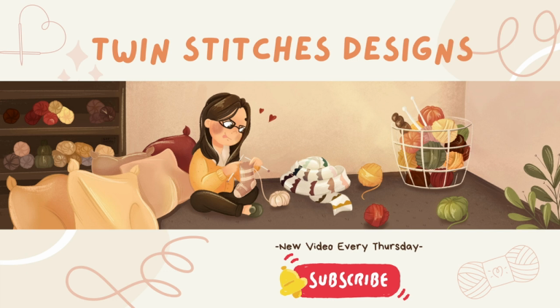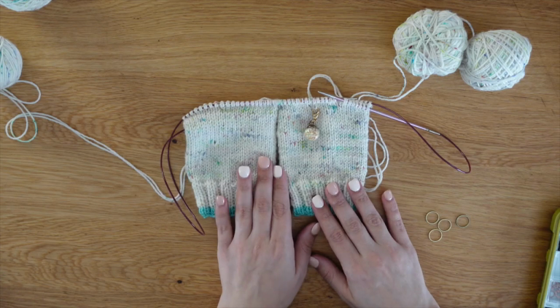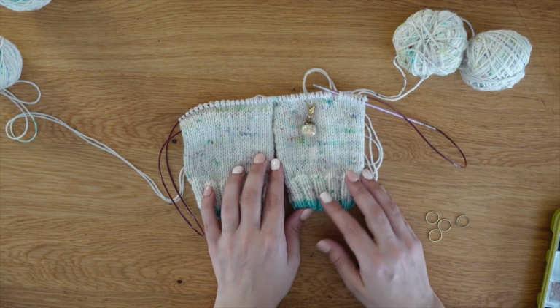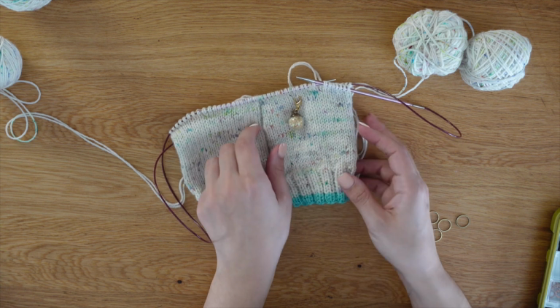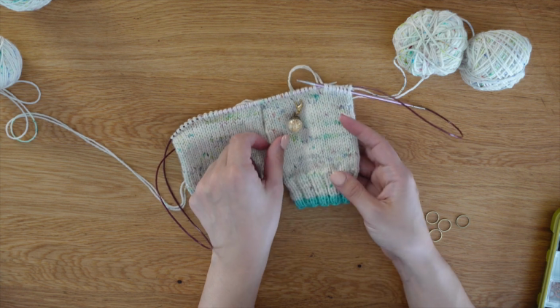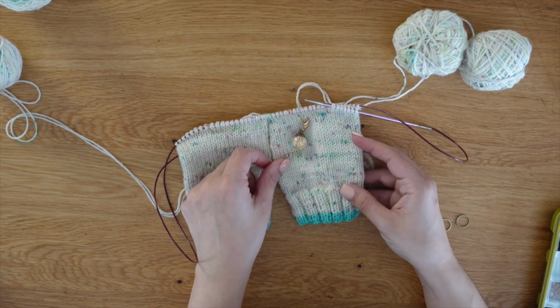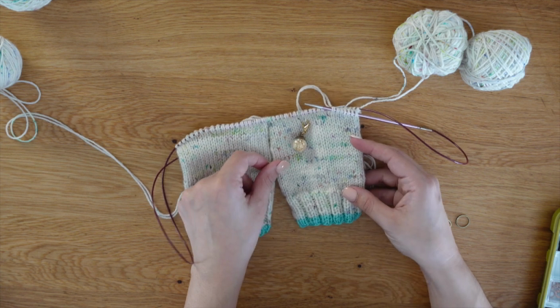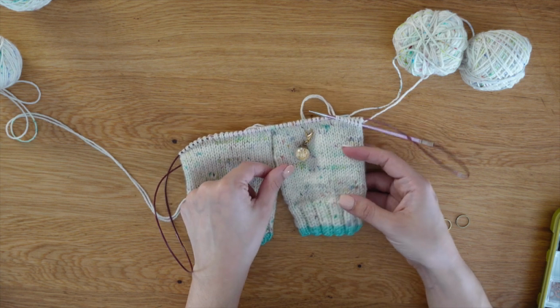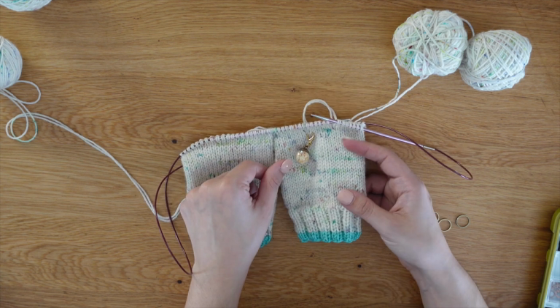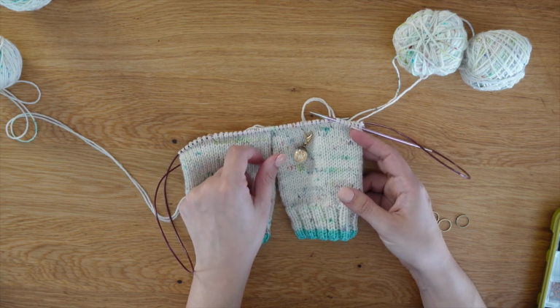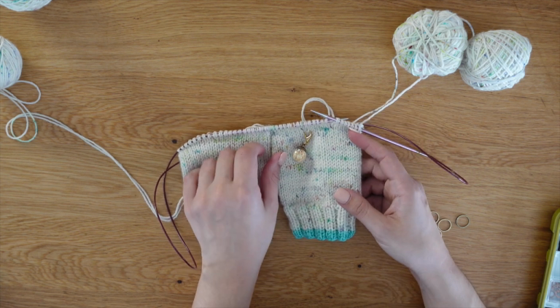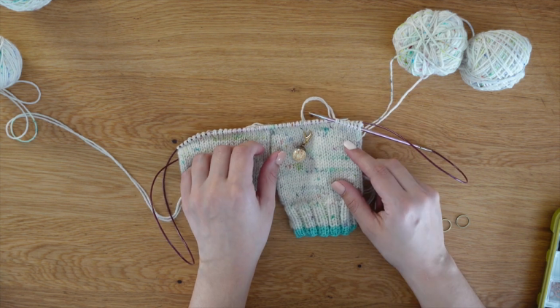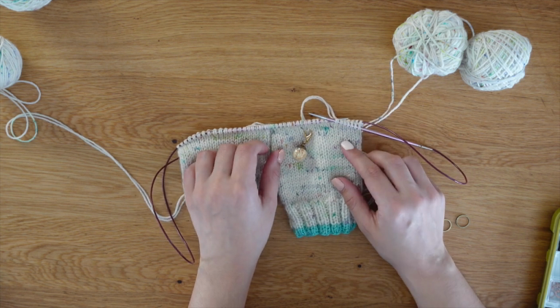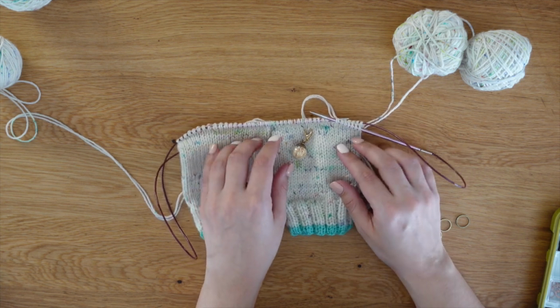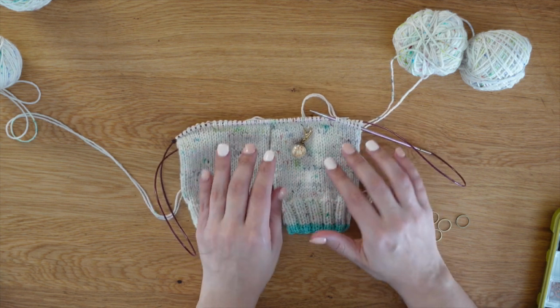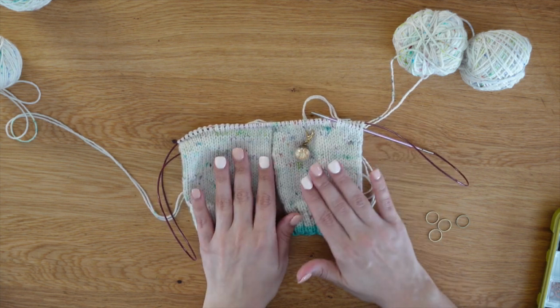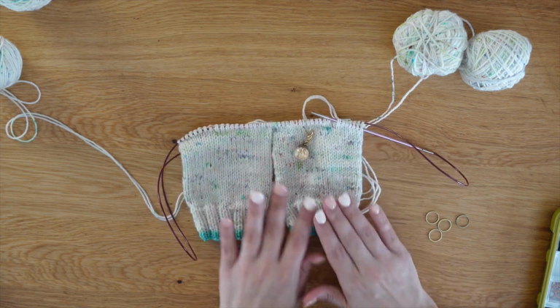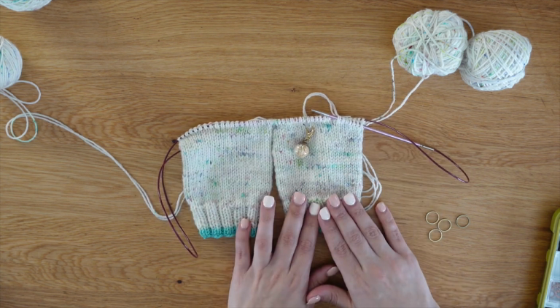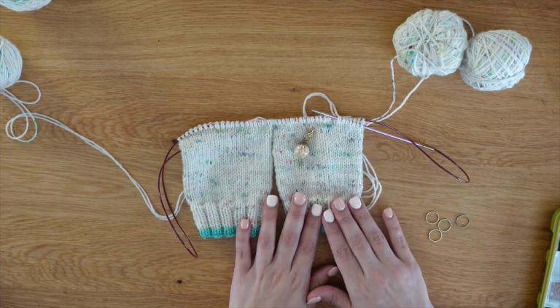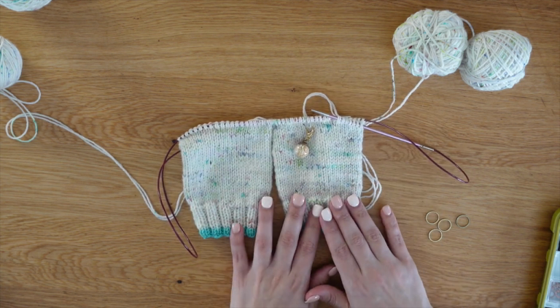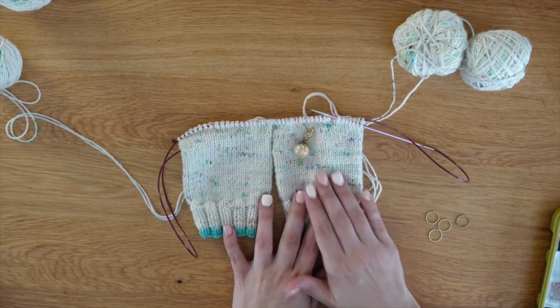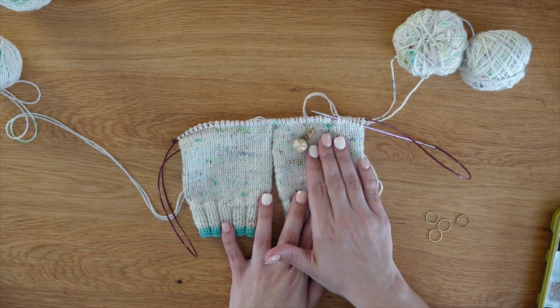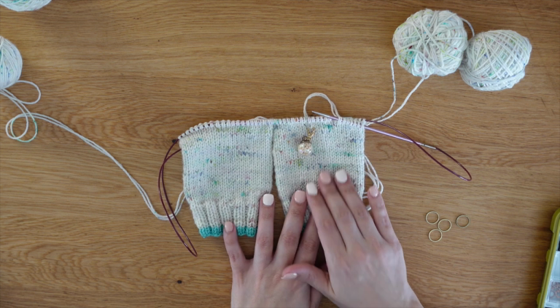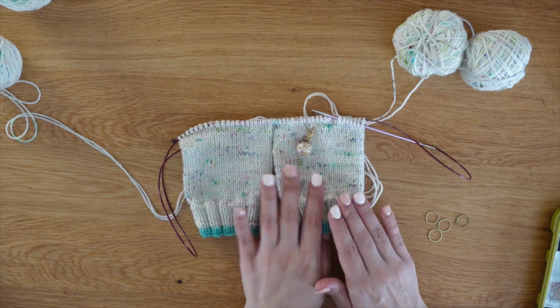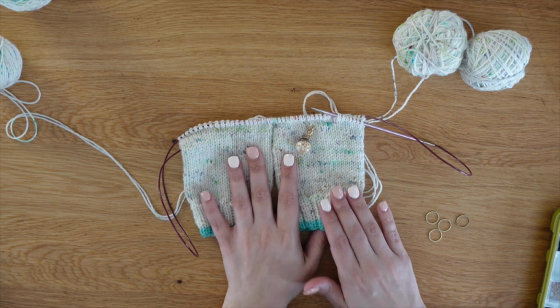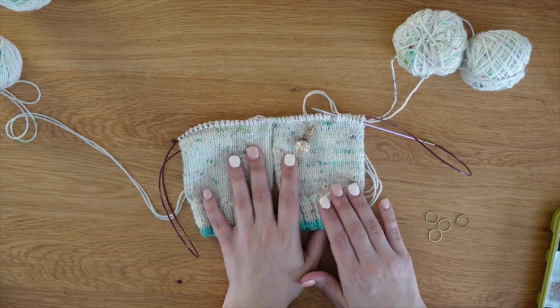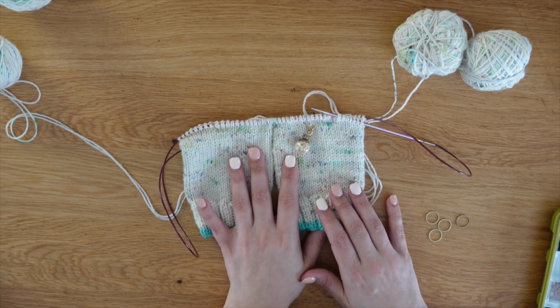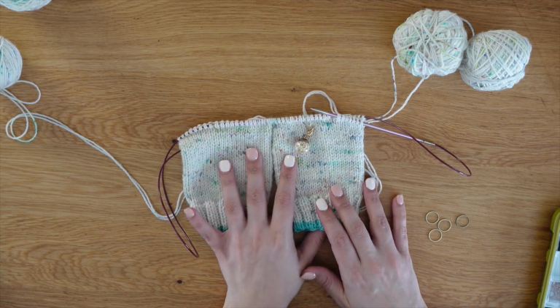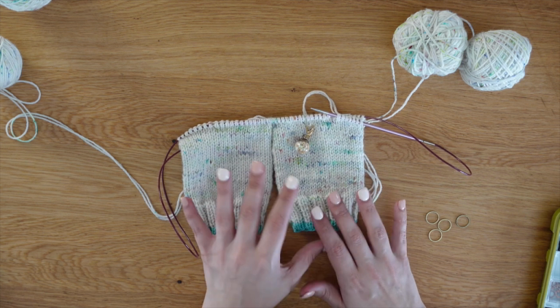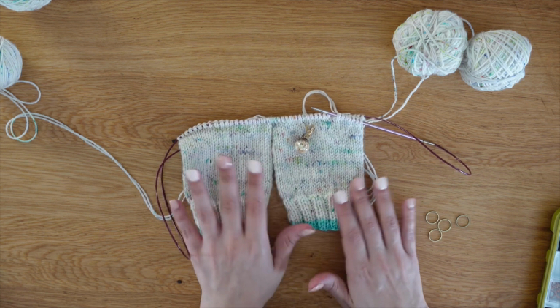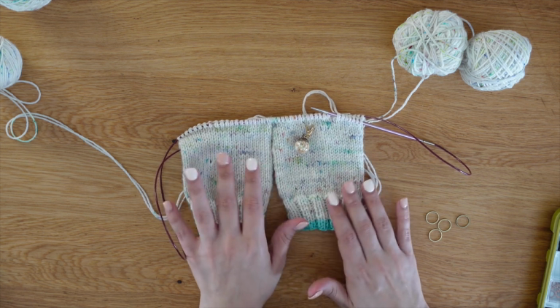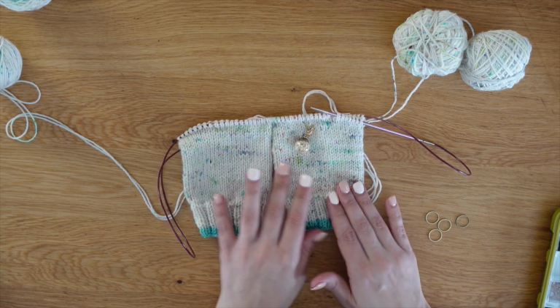This one we are going to be doing the German short row heel. This is a very fun and easy way to add some heels, and doing them two at a time makes it very, very simple.